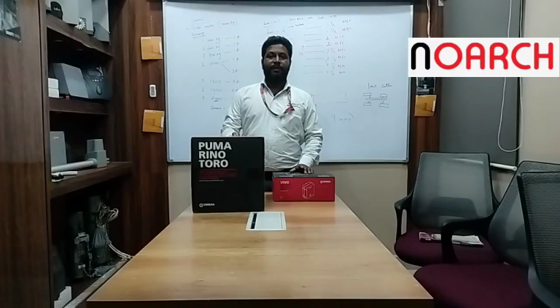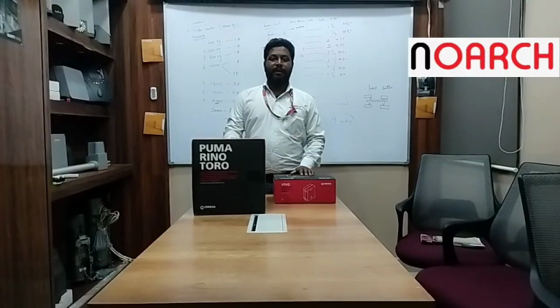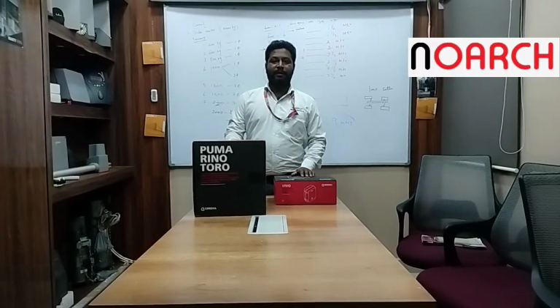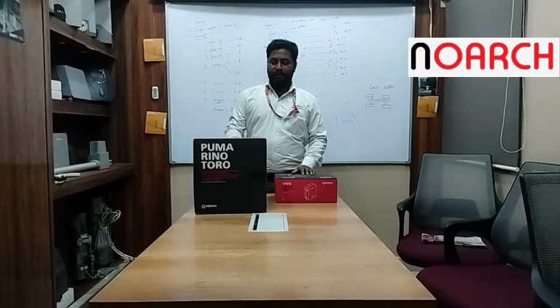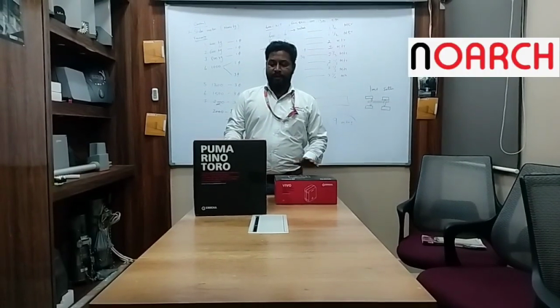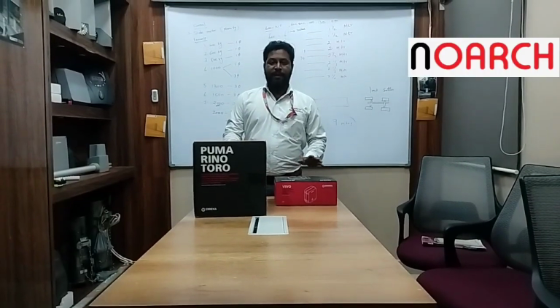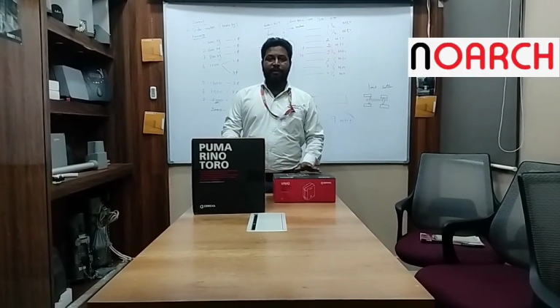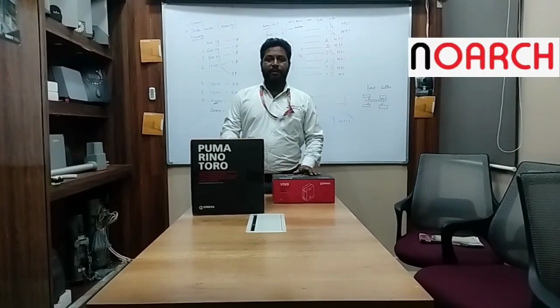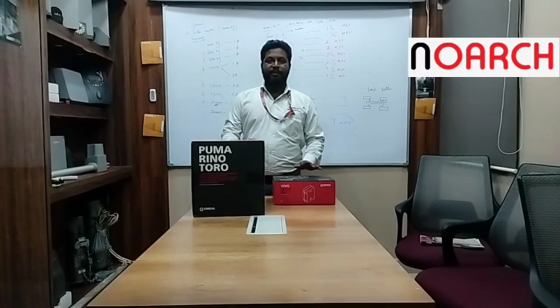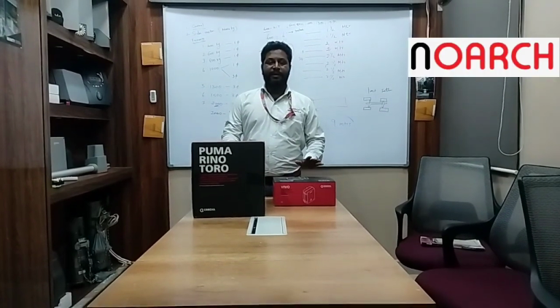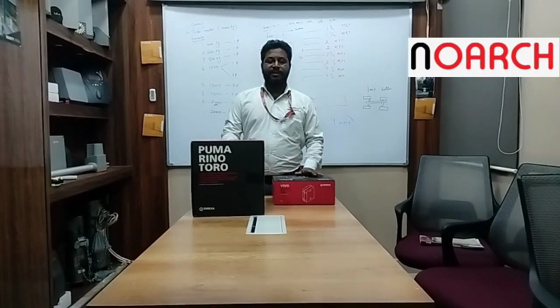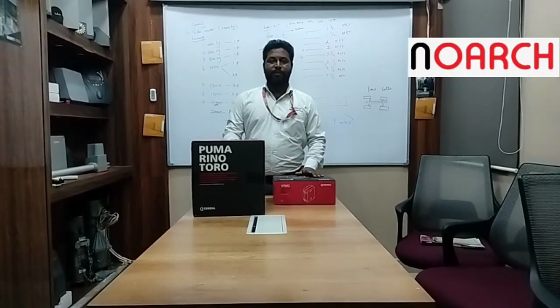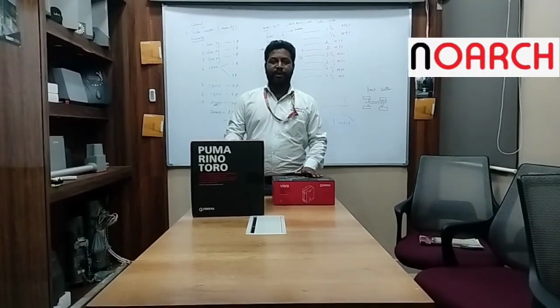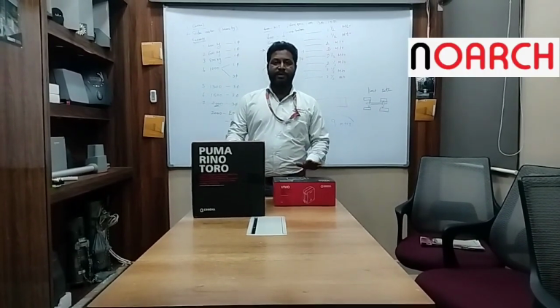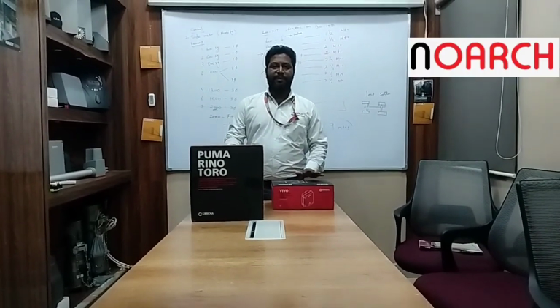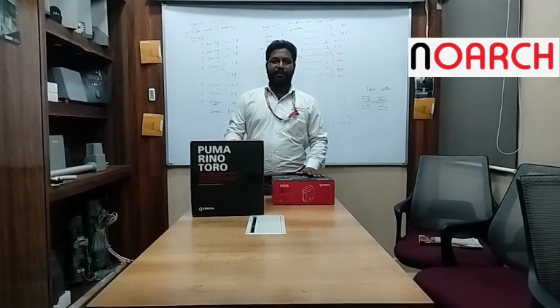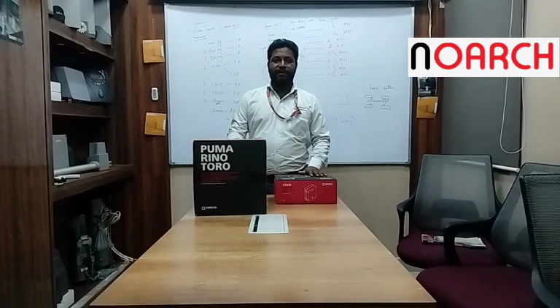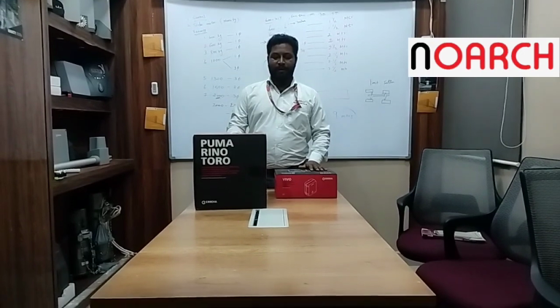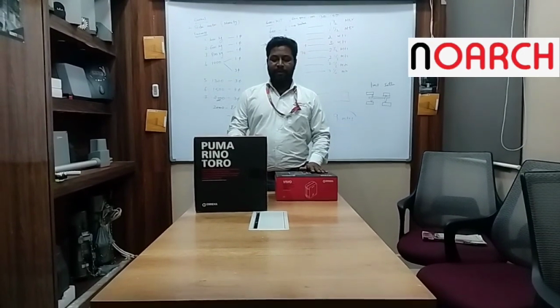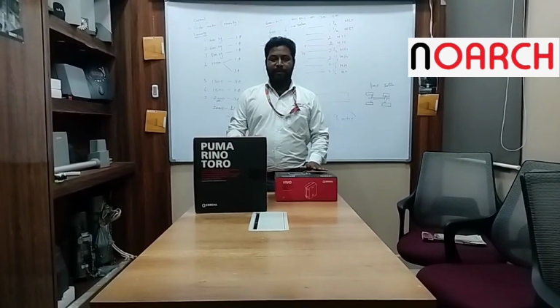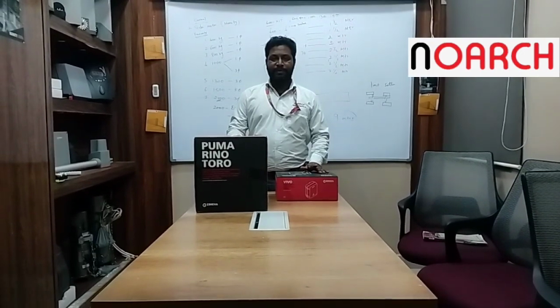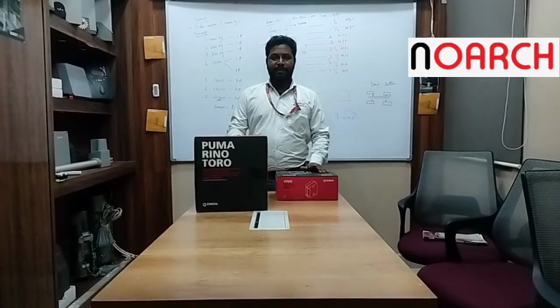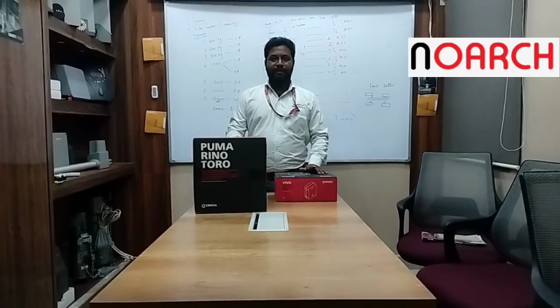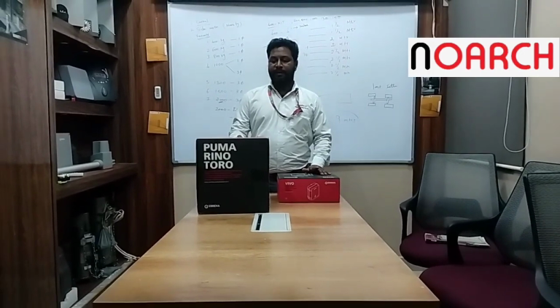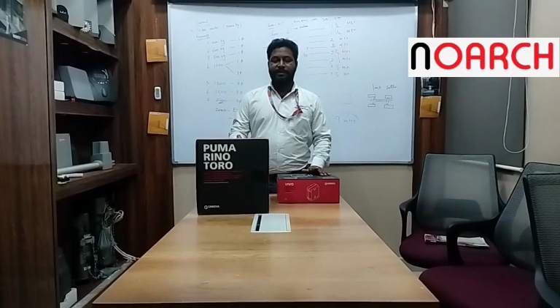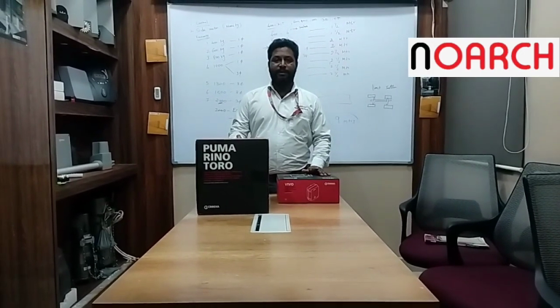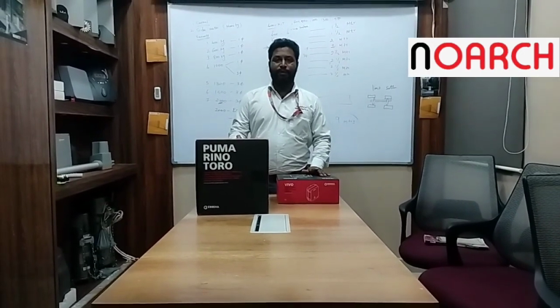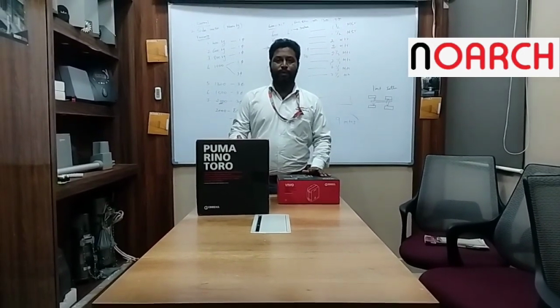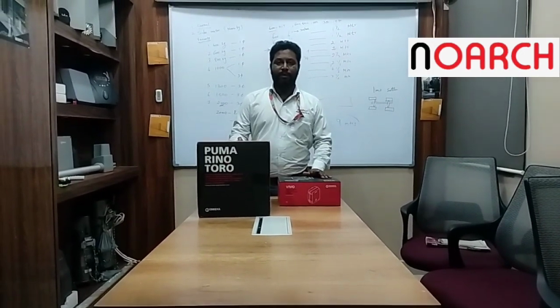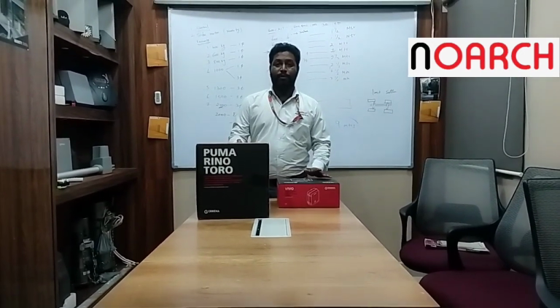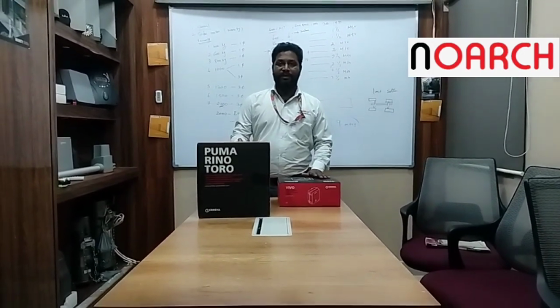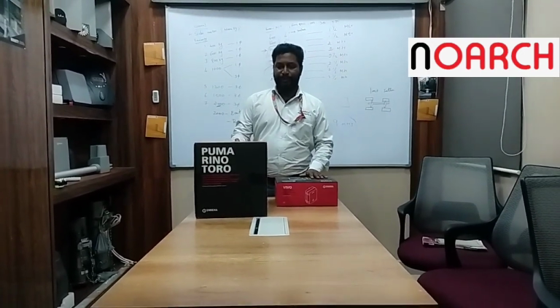Hi, I am Madhwan, a technical engineer from Vogue Innovations Private Limited. Today we are going to see the kits of Toro — the unboxing video.